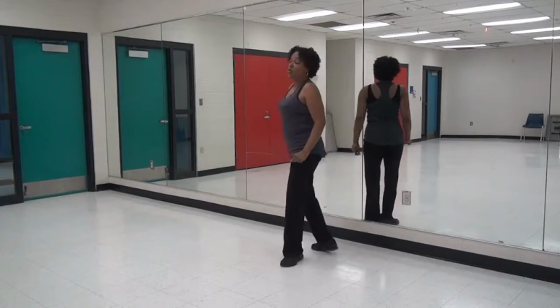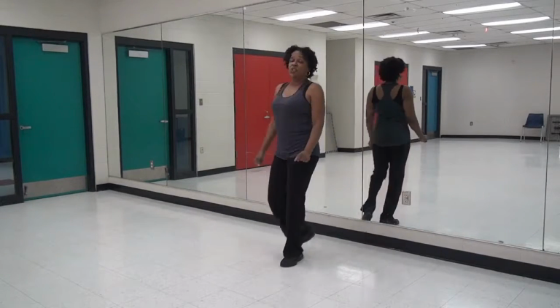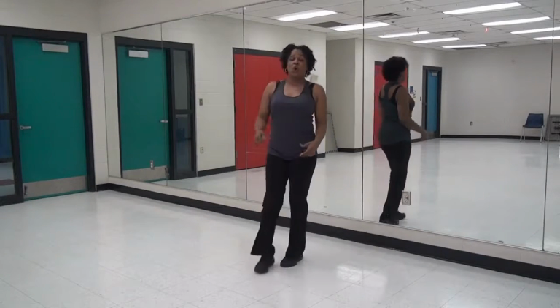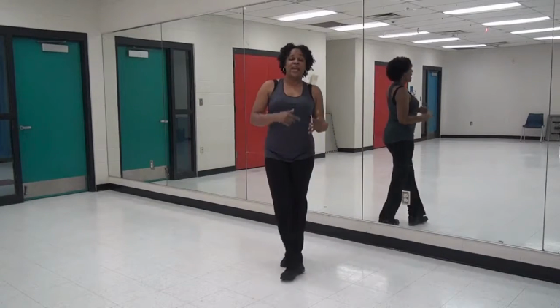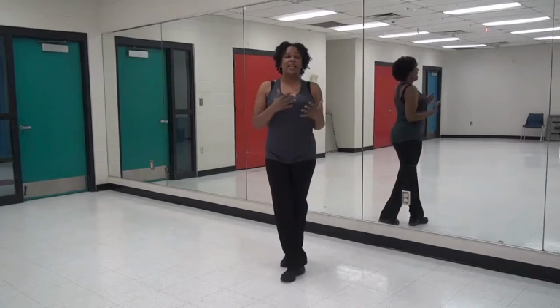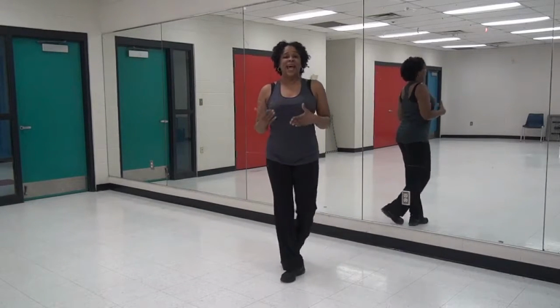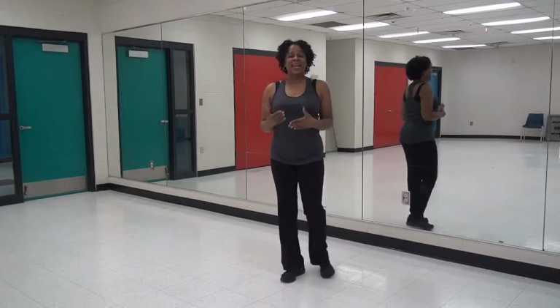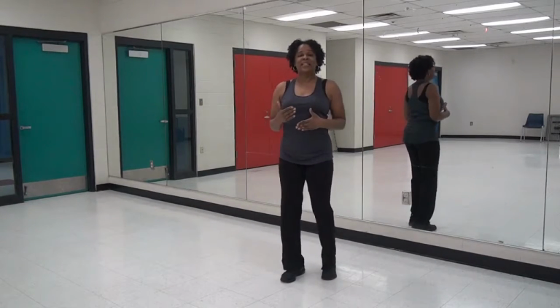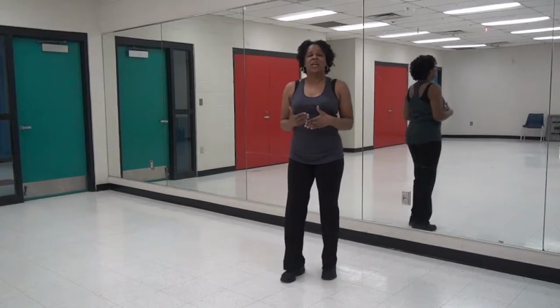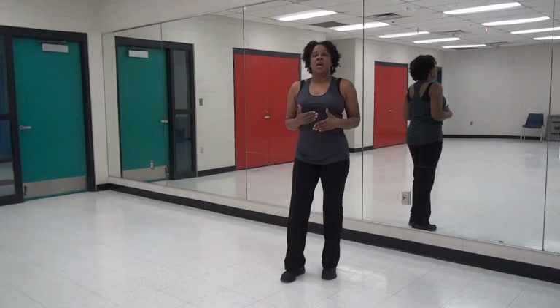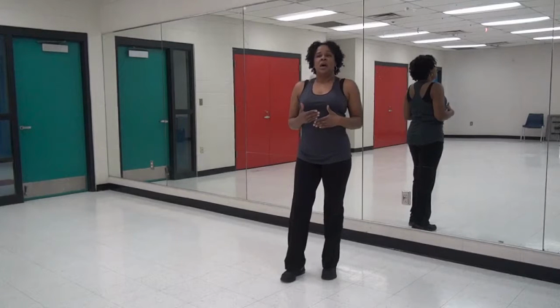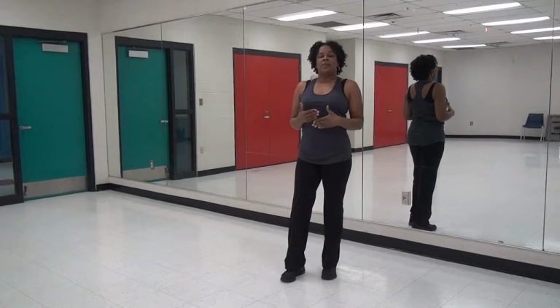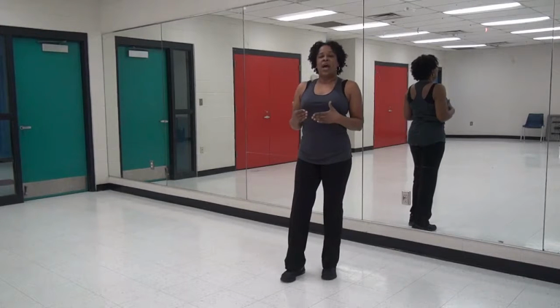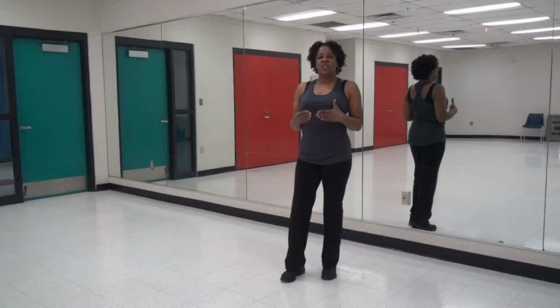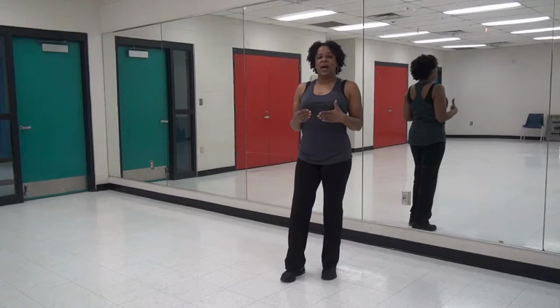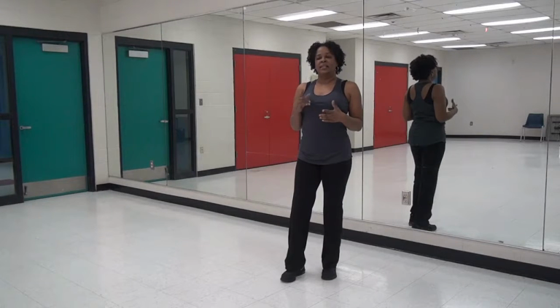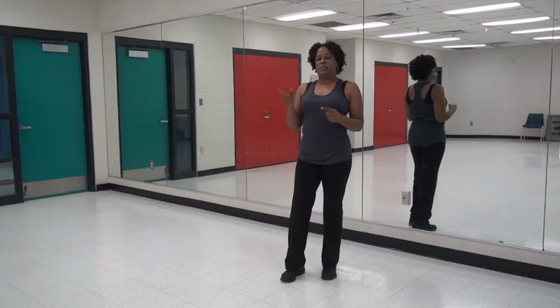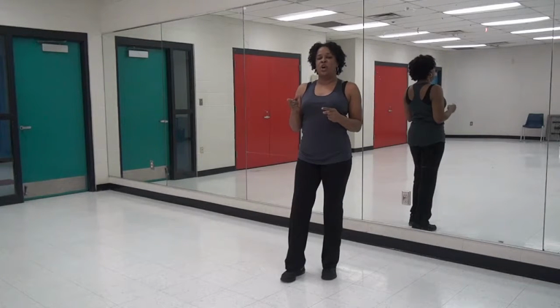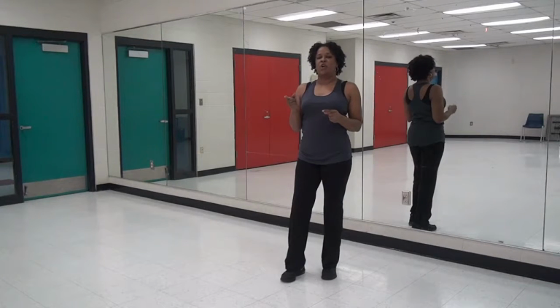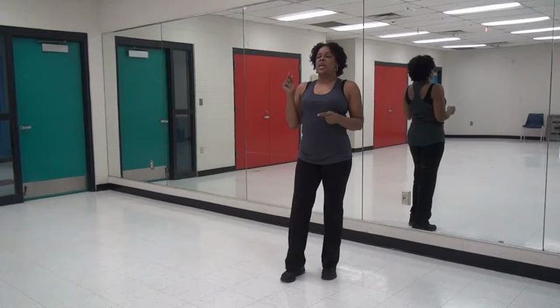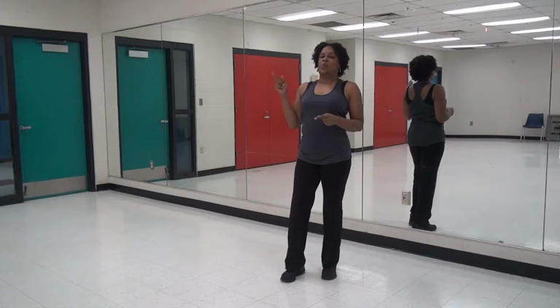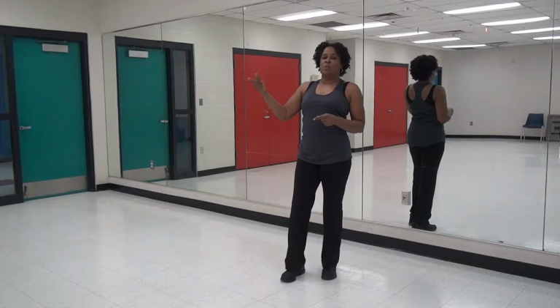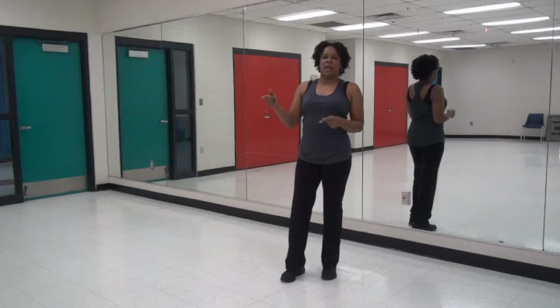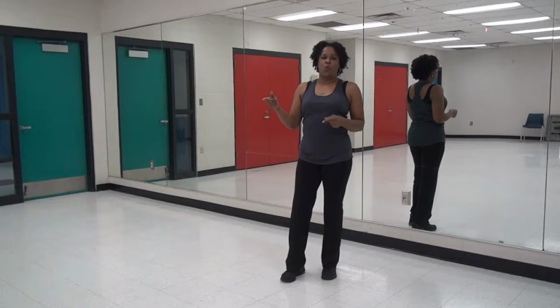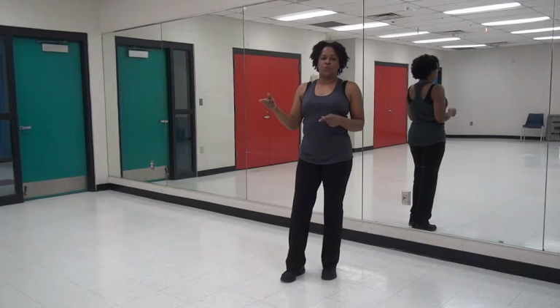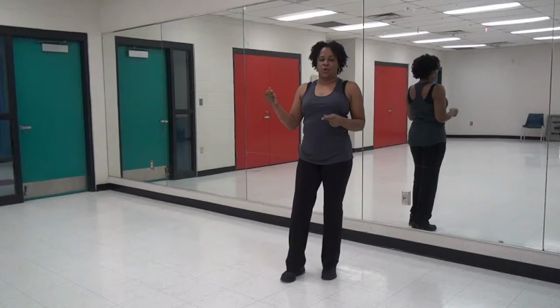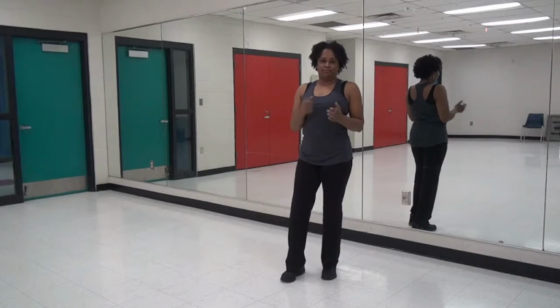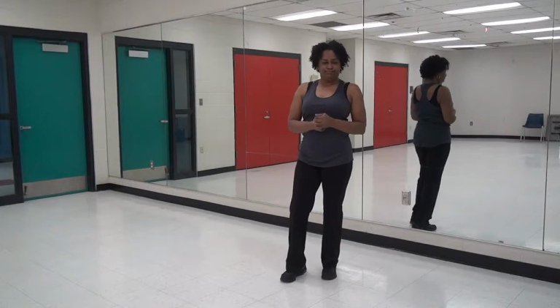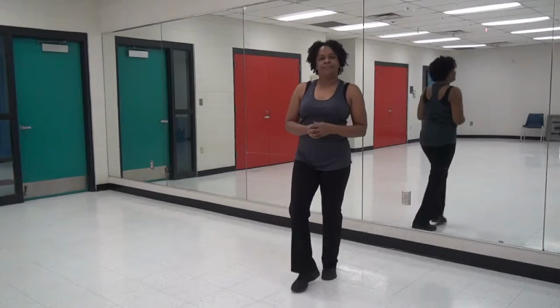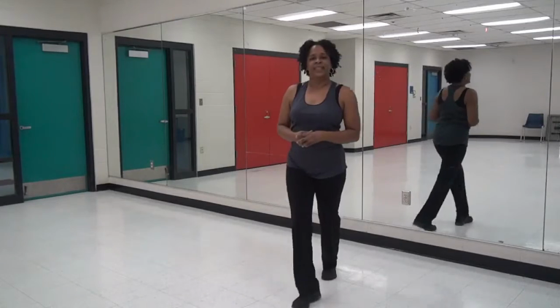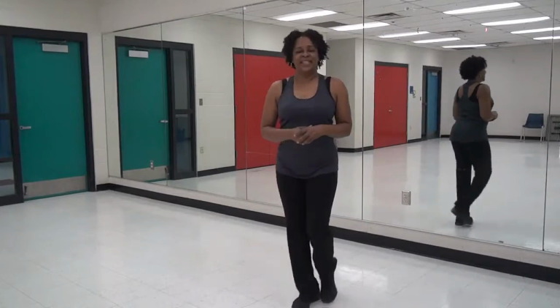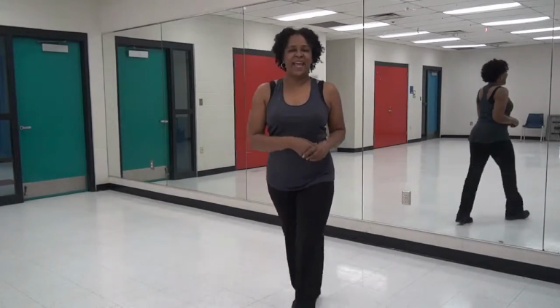So the last cha-cha step, turn is when you make that quarter turn. Let's dance.